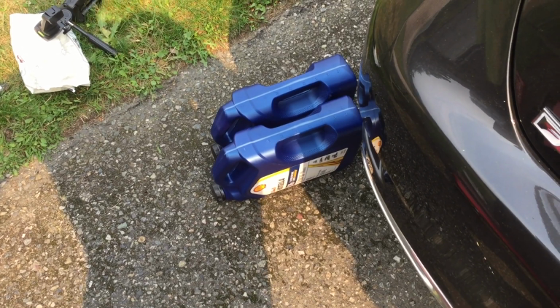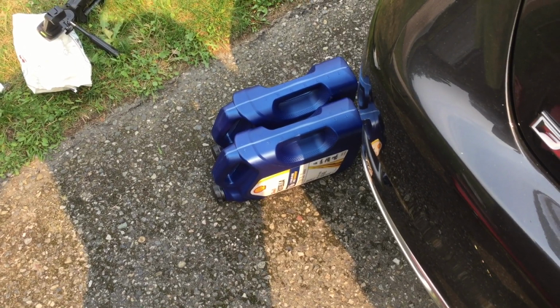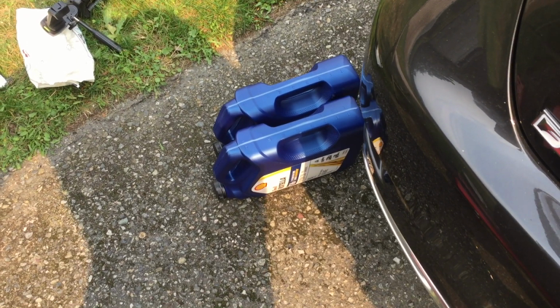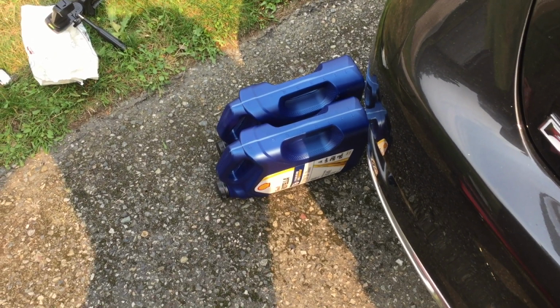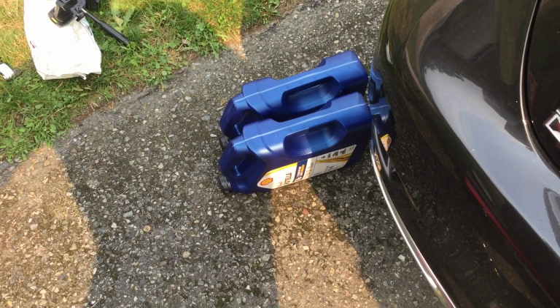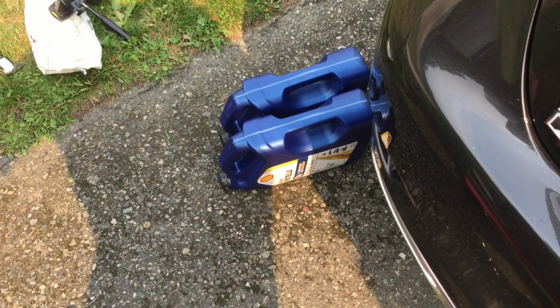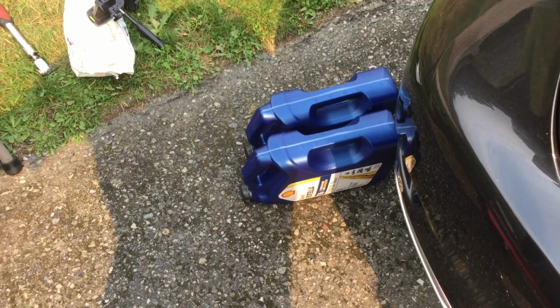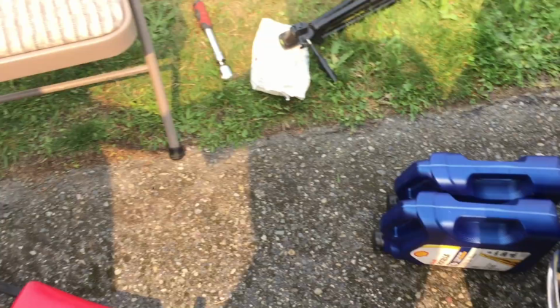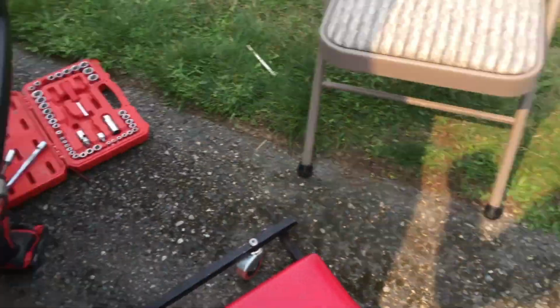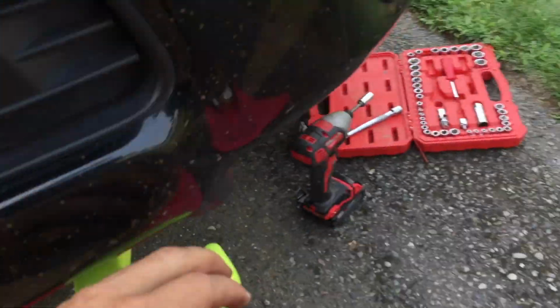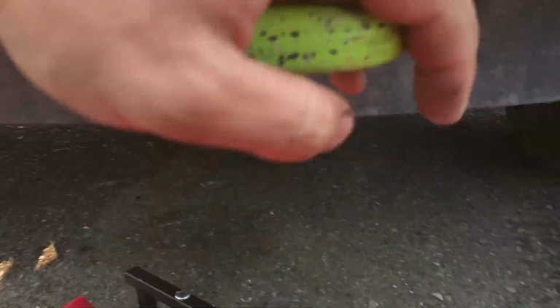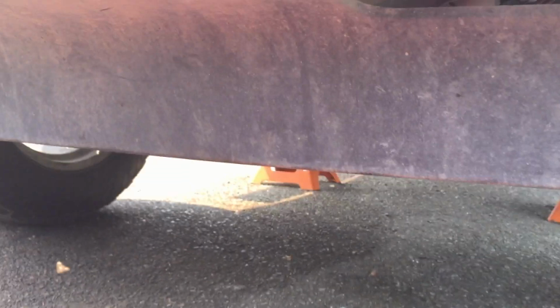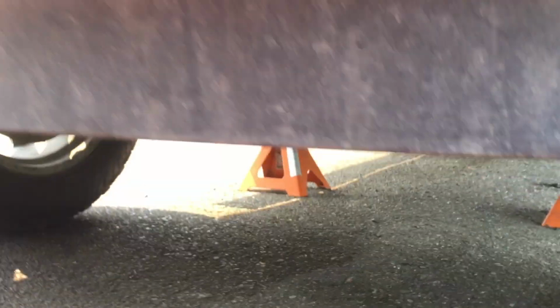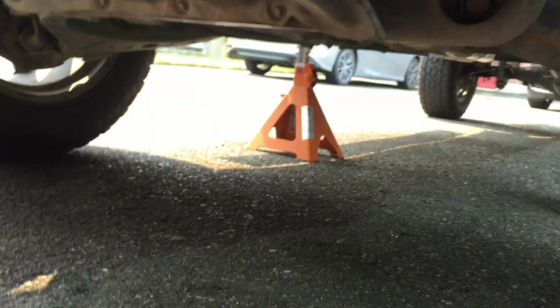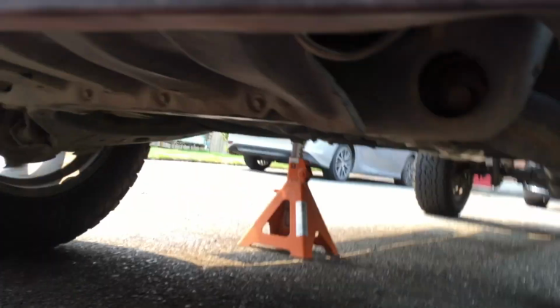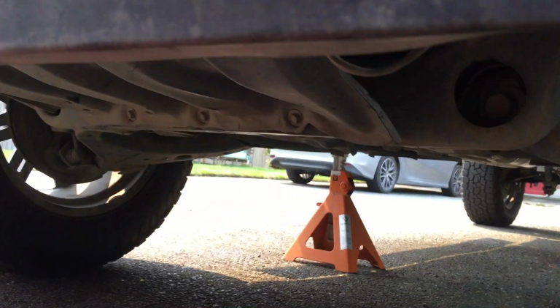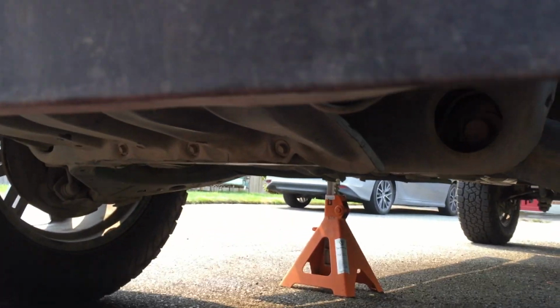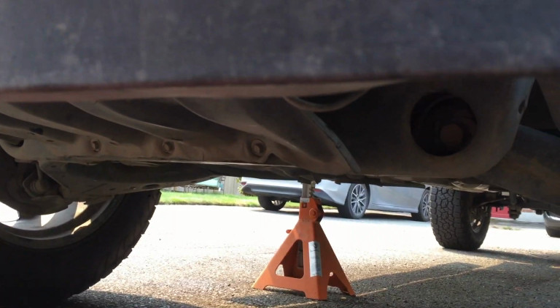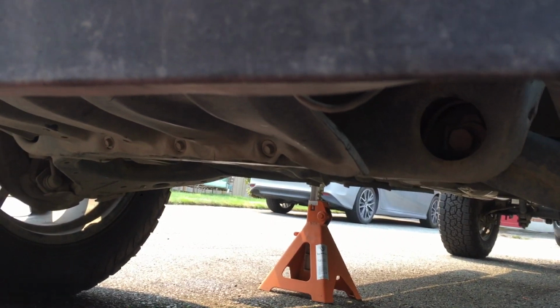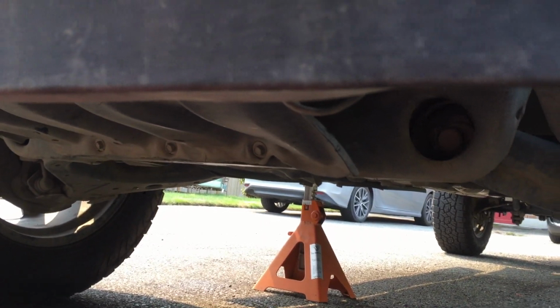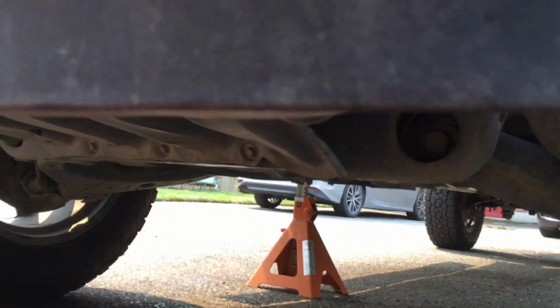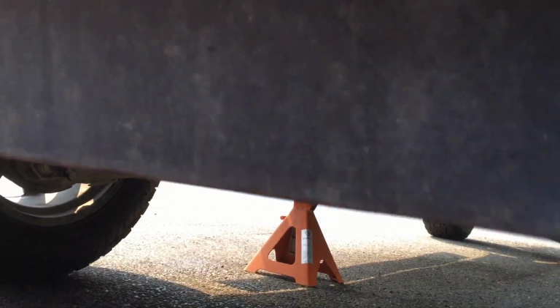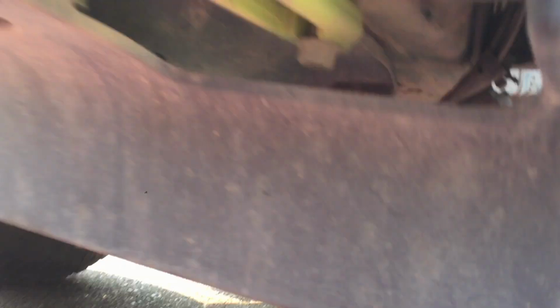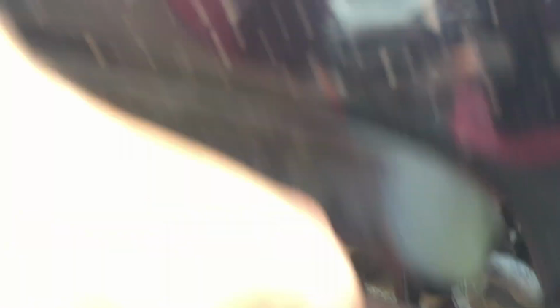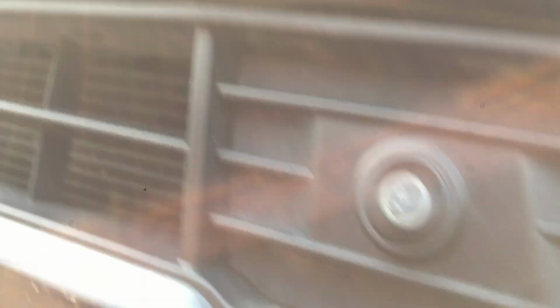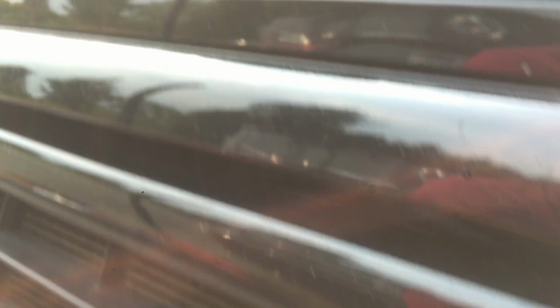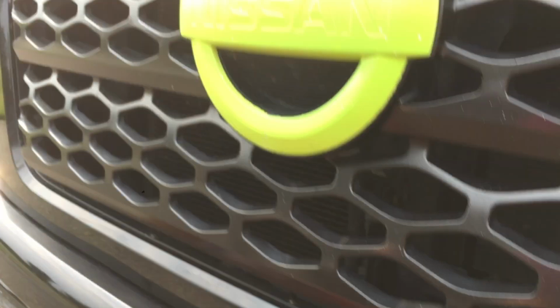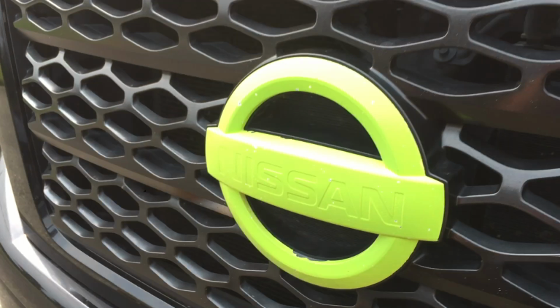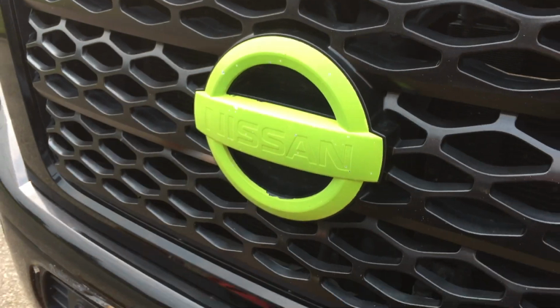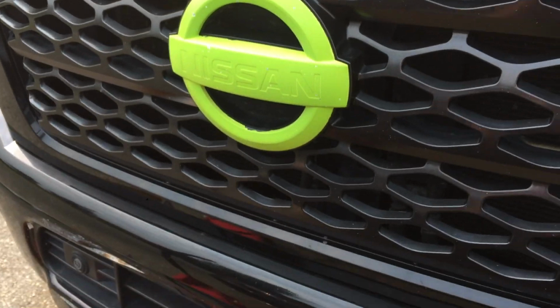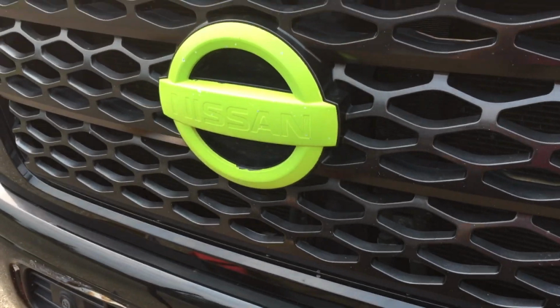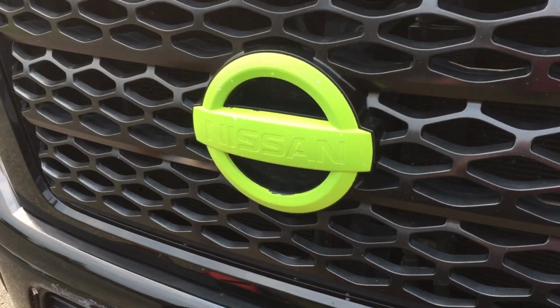And there you go guys, just like that — everything is buttoned up underneath. Oil change has been completed. I hope you guys found this video helpful. Thanks for watching.